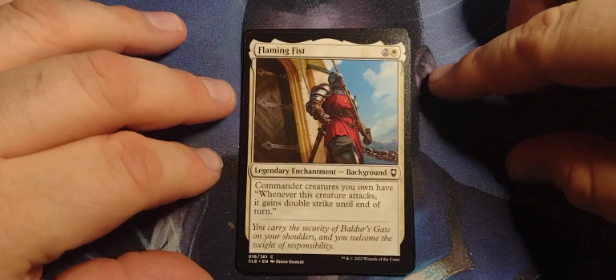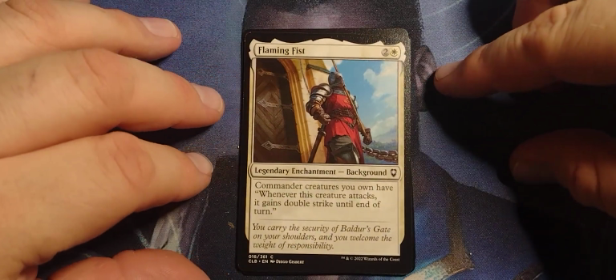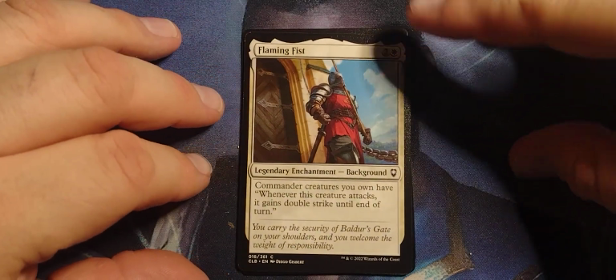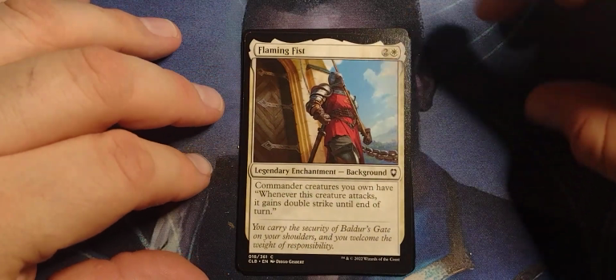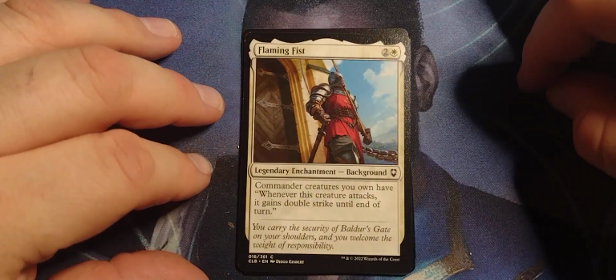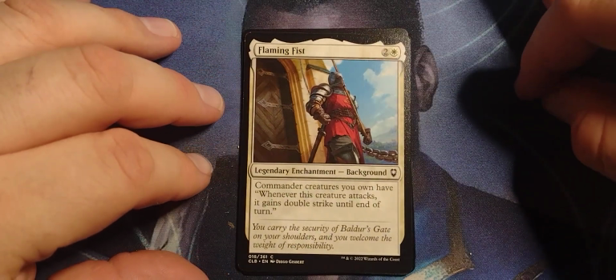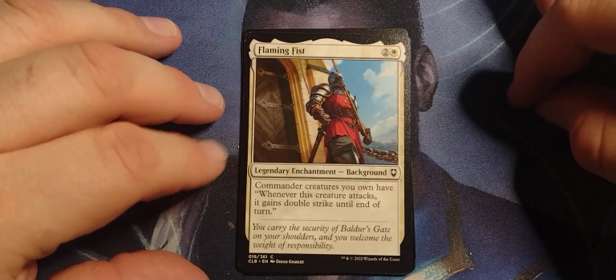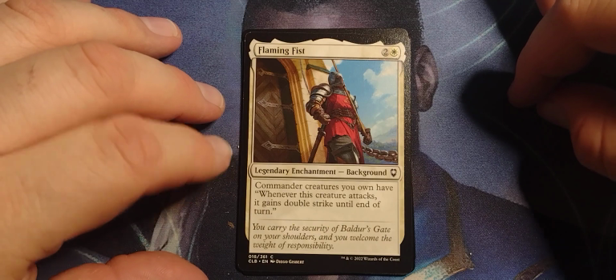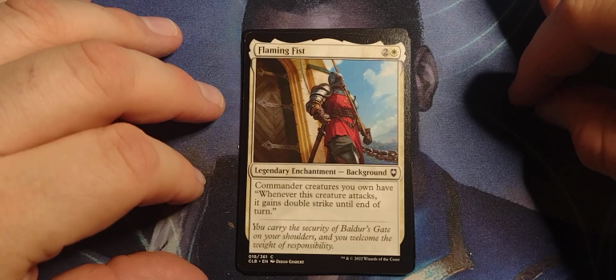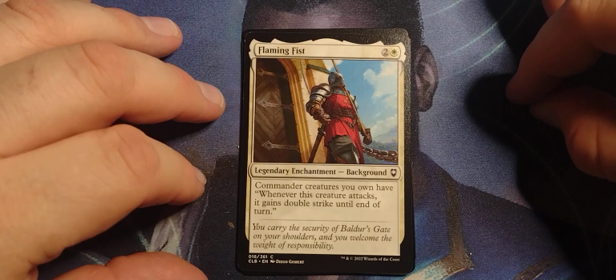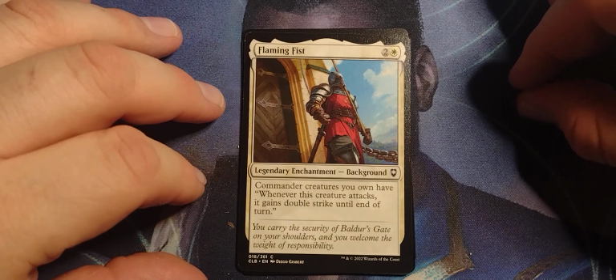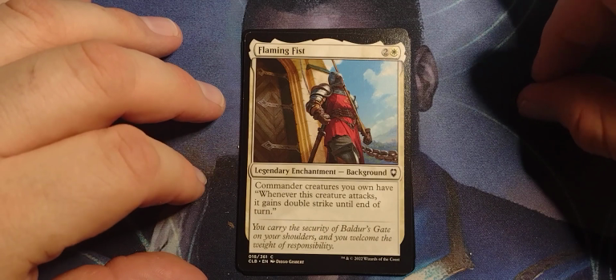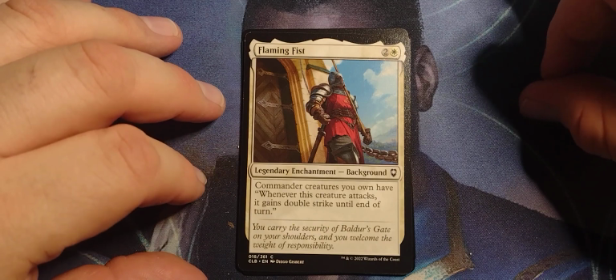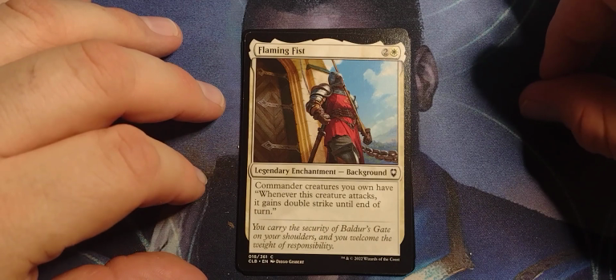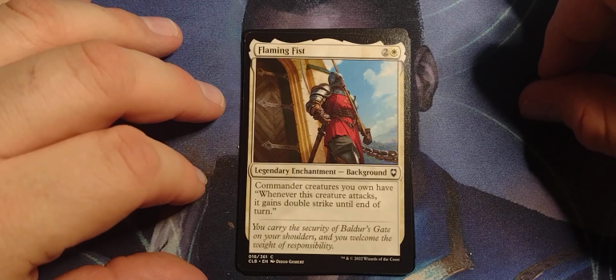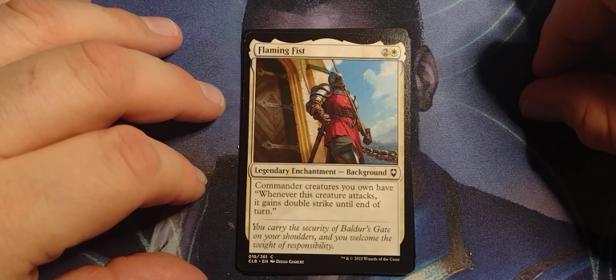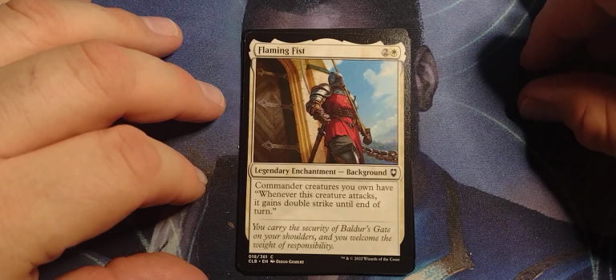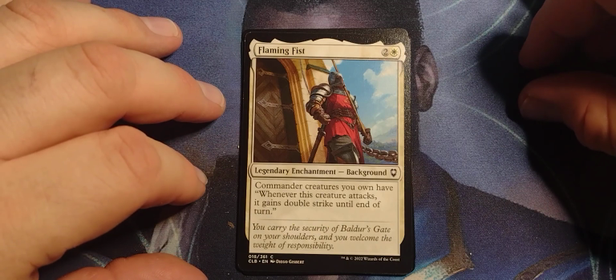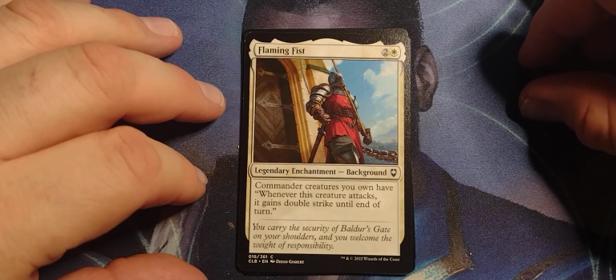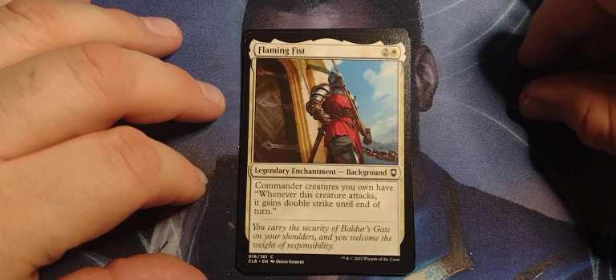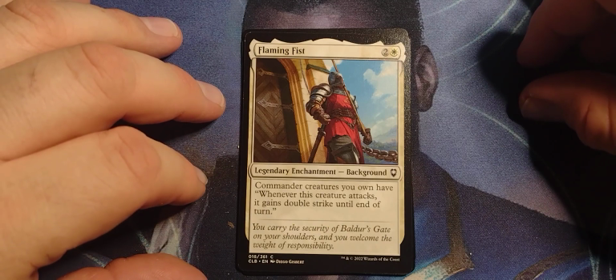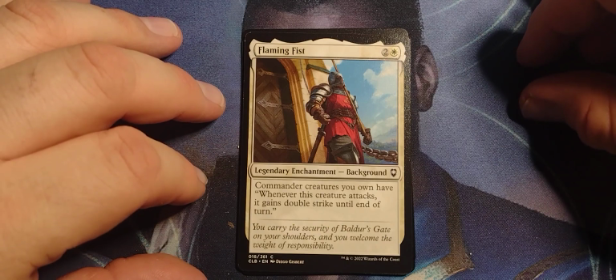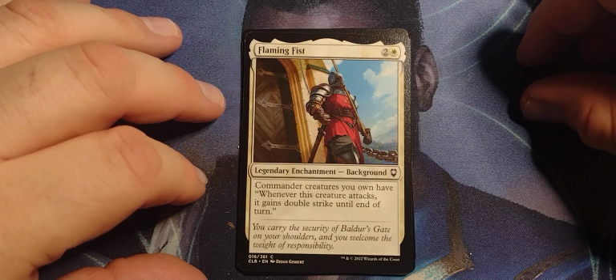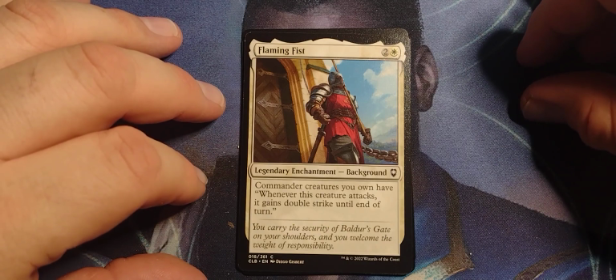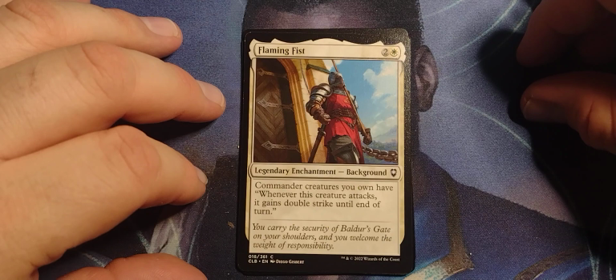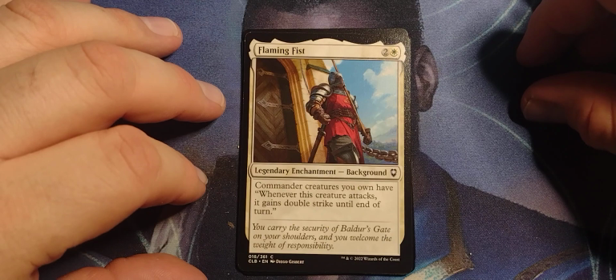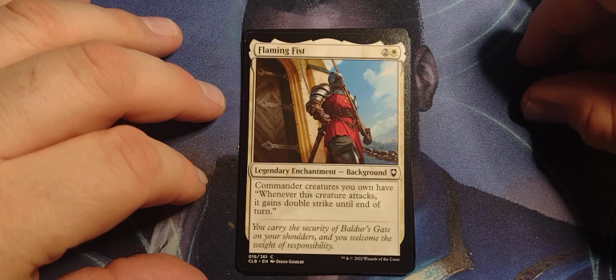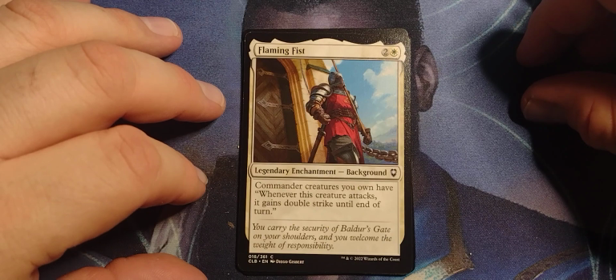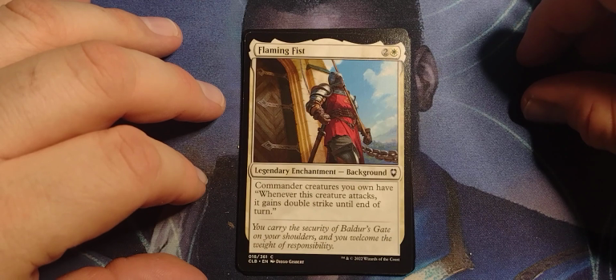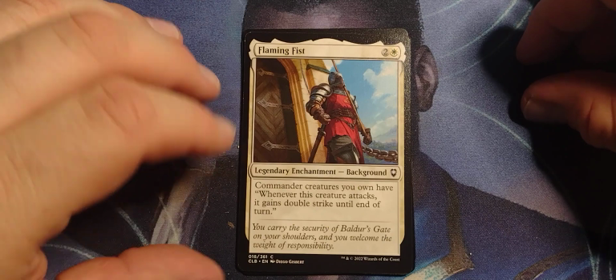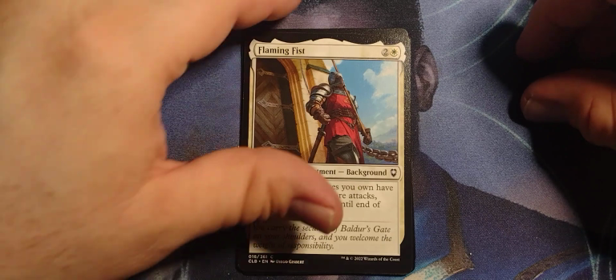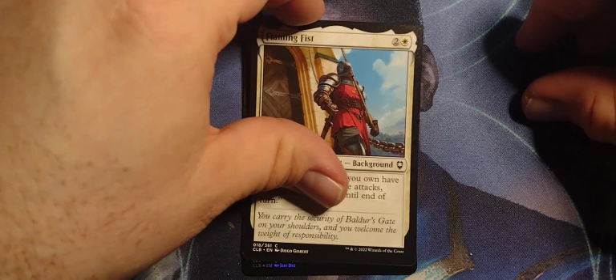Flaming Fist — two and white, Legendary Background. Commander creatures you own have: whenever this creature attacks, it gains Double Strike until end of turn.